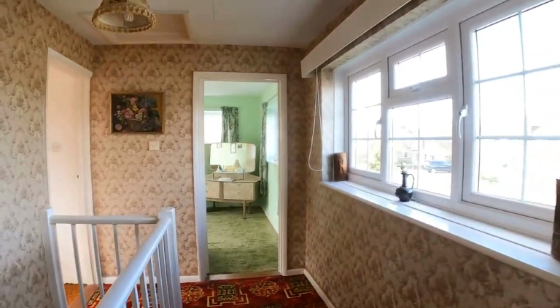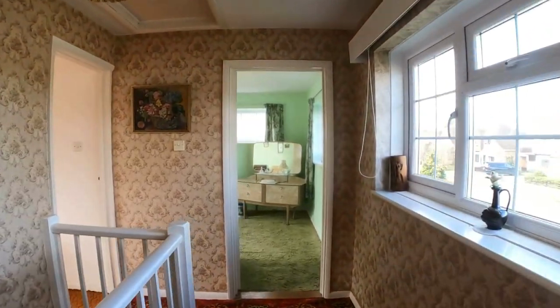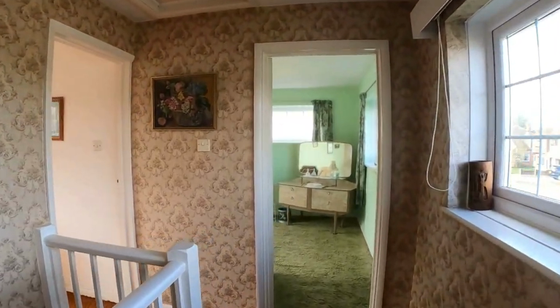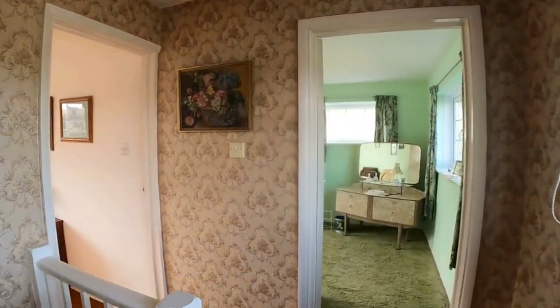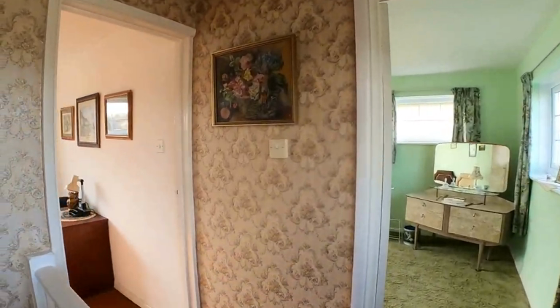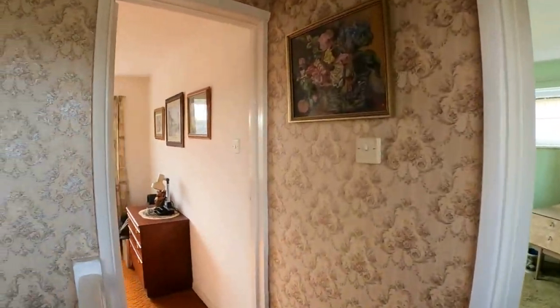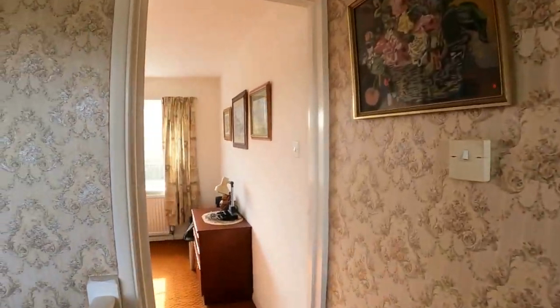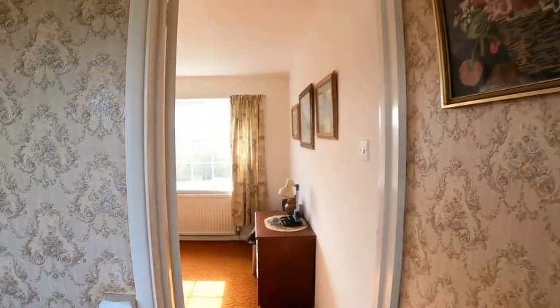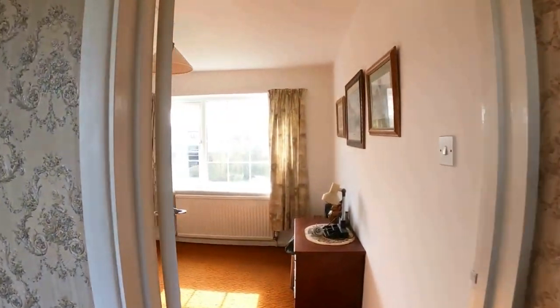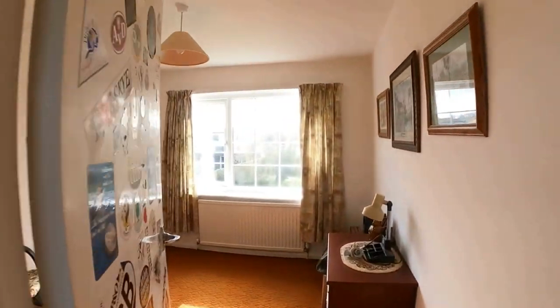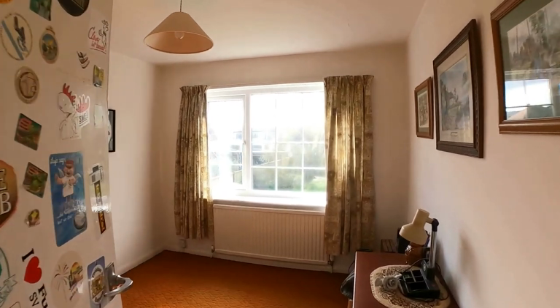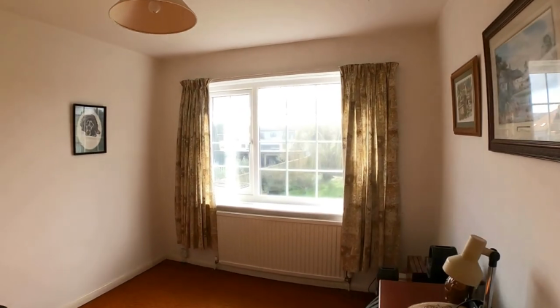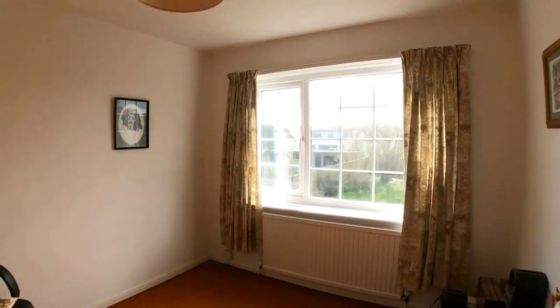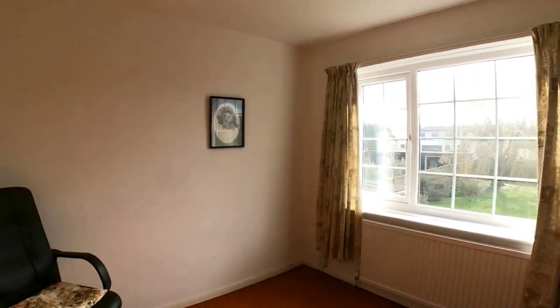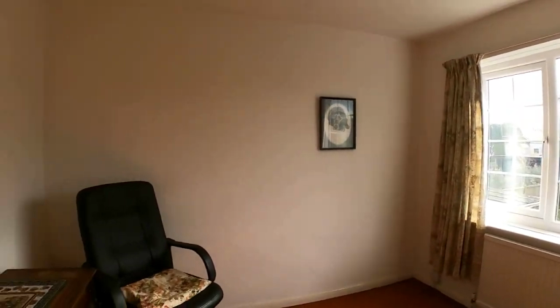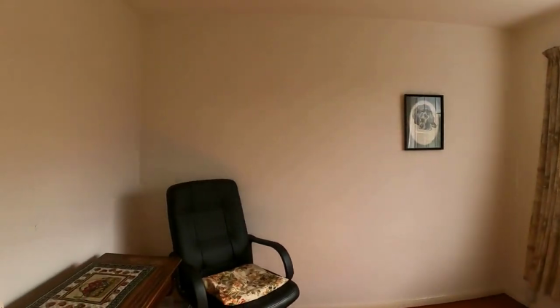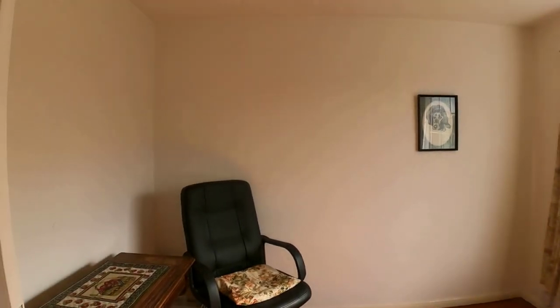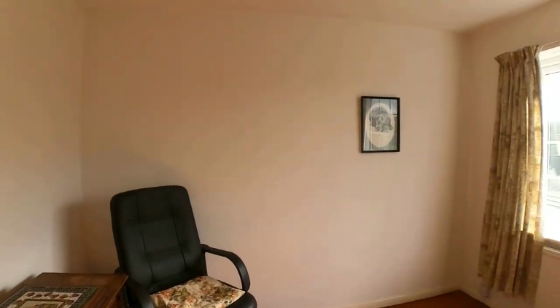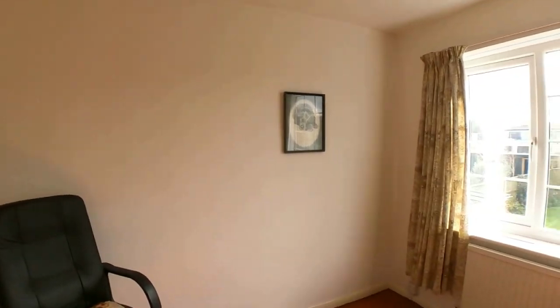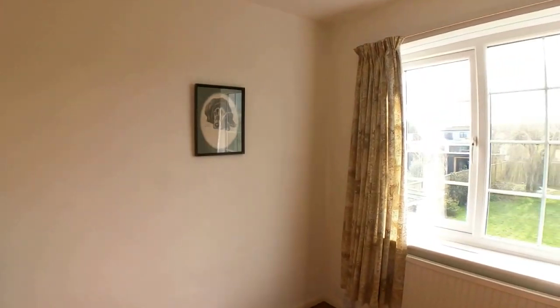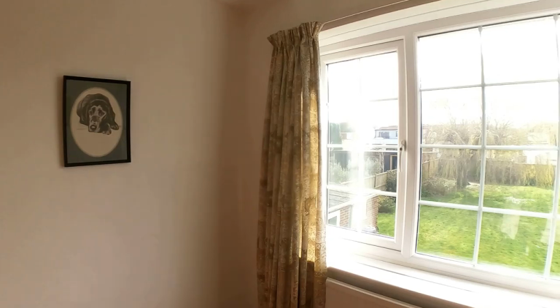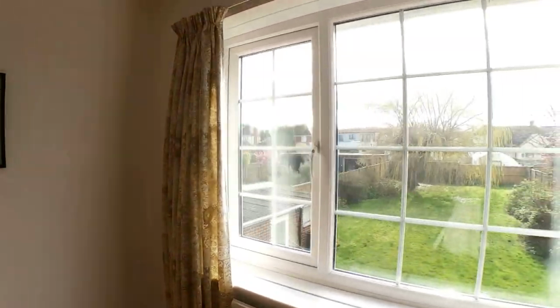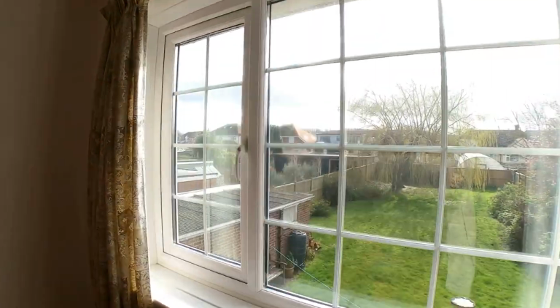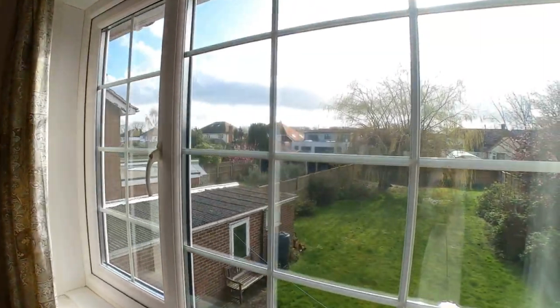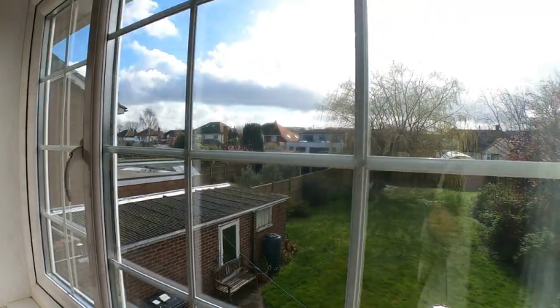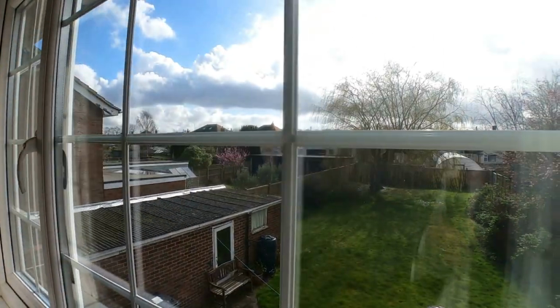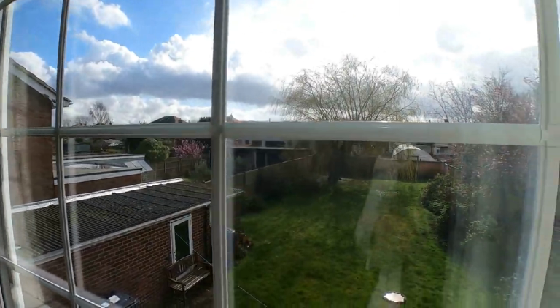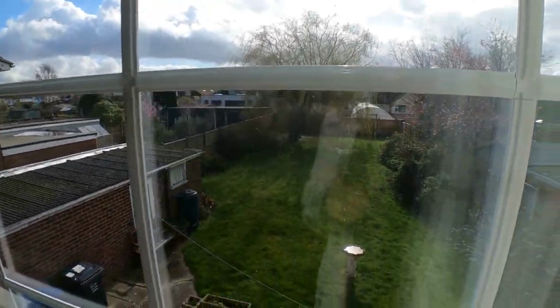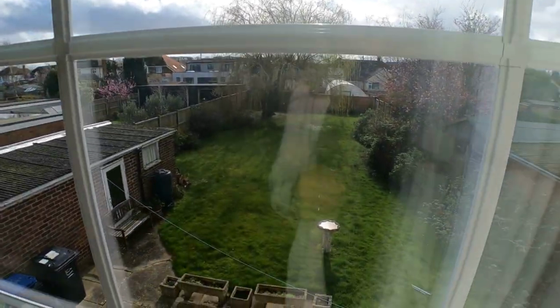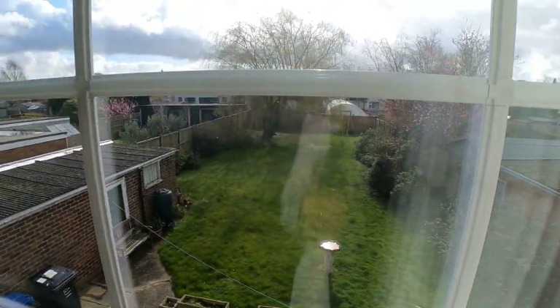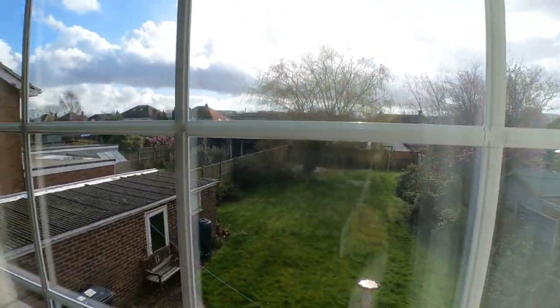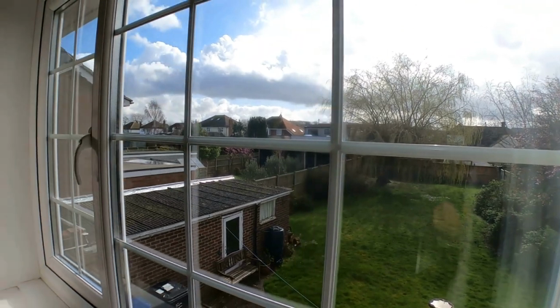Just coming back out onto the landing space, there's a really nice open landing there with the window on the right-hand side. We've got the next bedroom to take a look at — a wonderful double-sized room here, again with that view out into the back garden. Plenty of space in here for the bed, chest of drawers, wardrobes and even further storage.